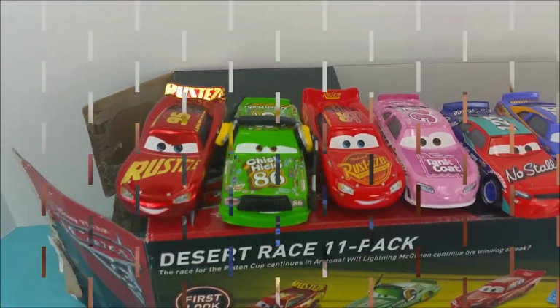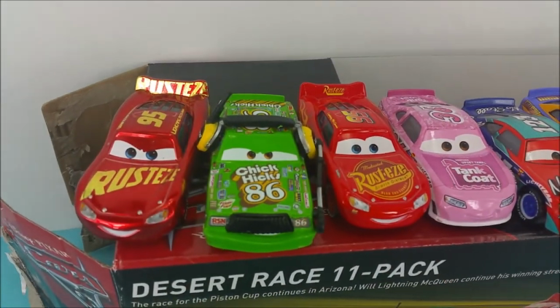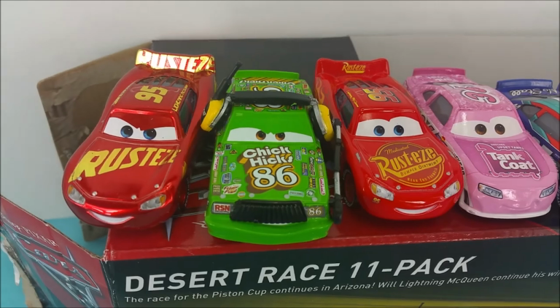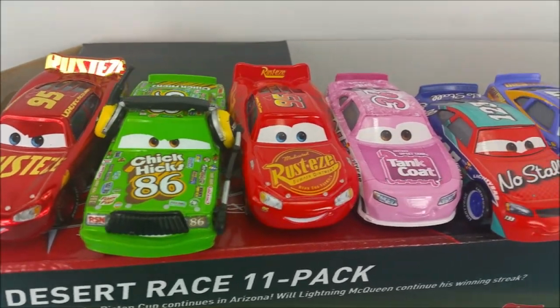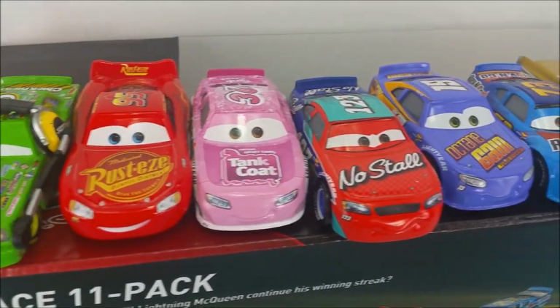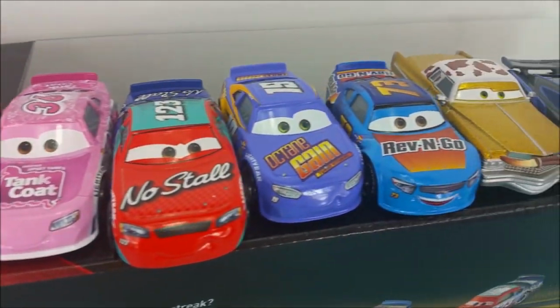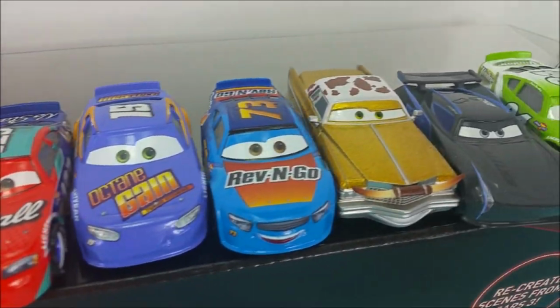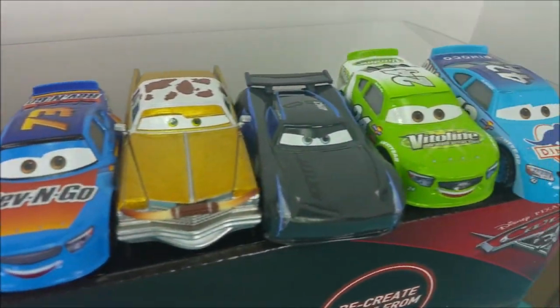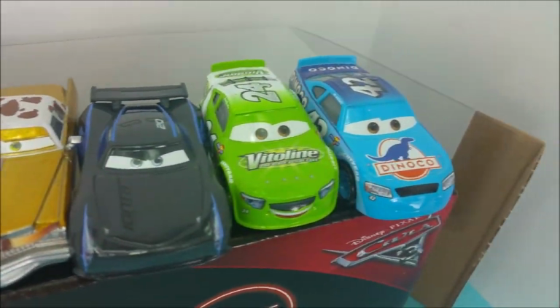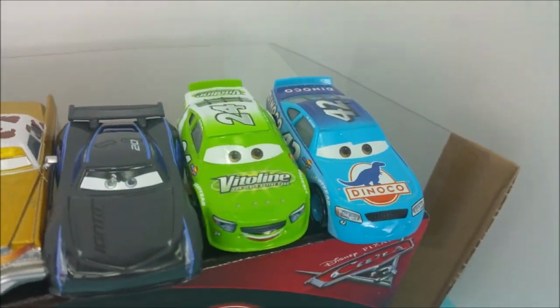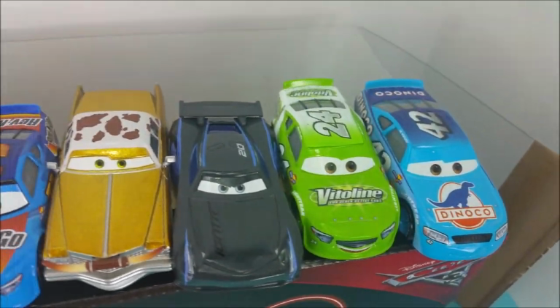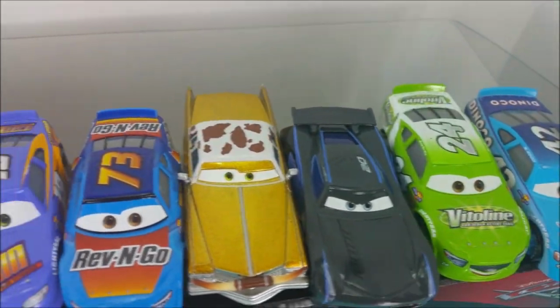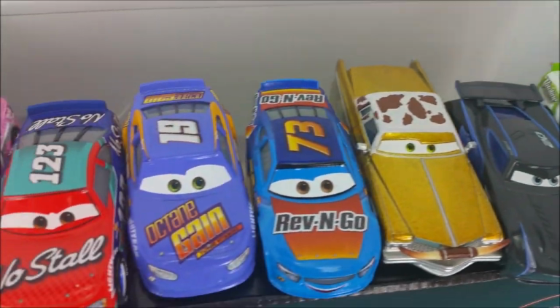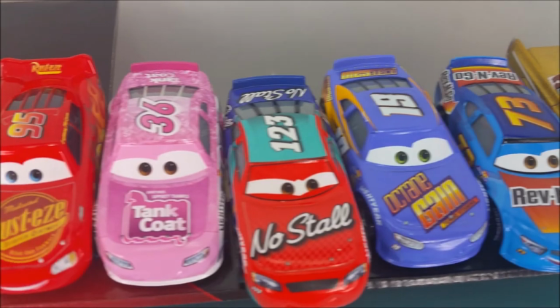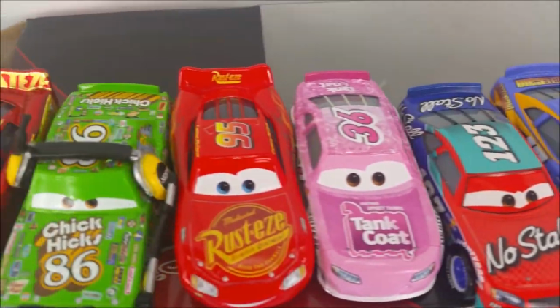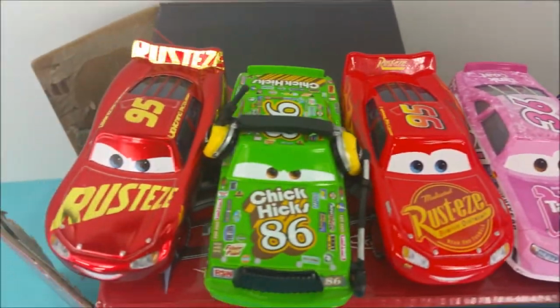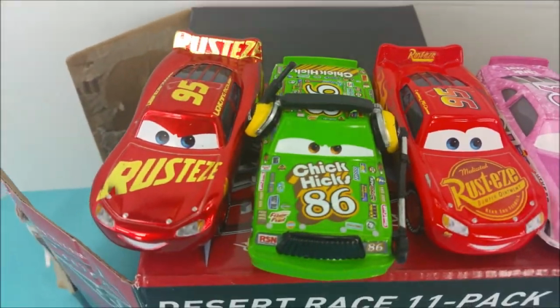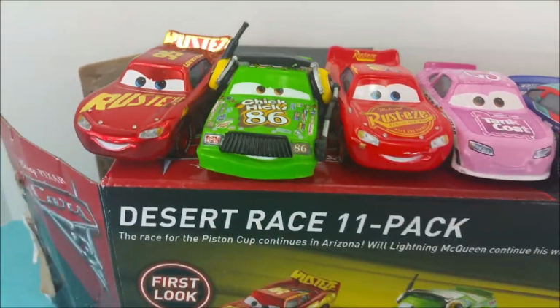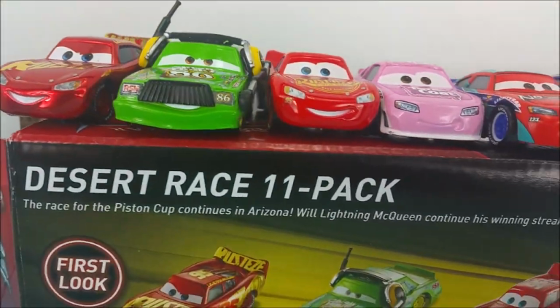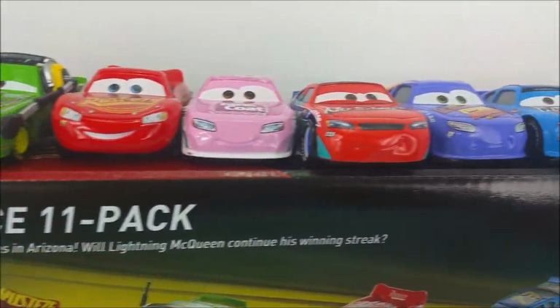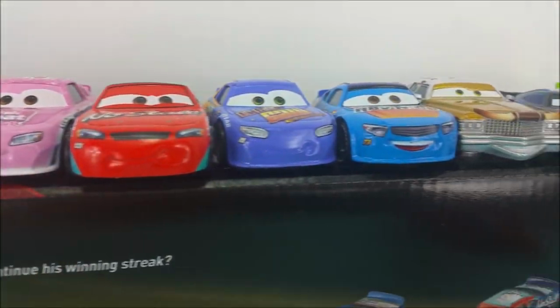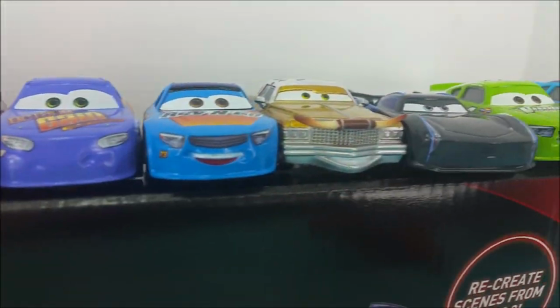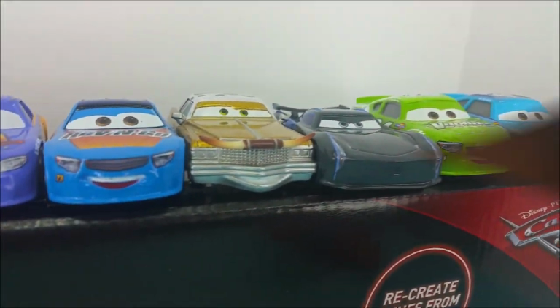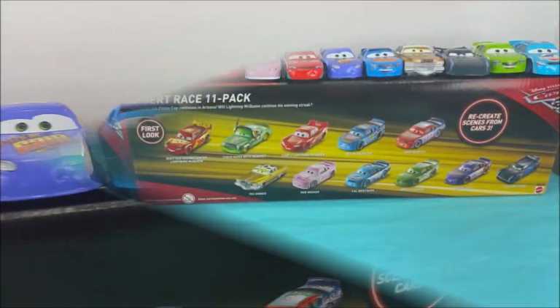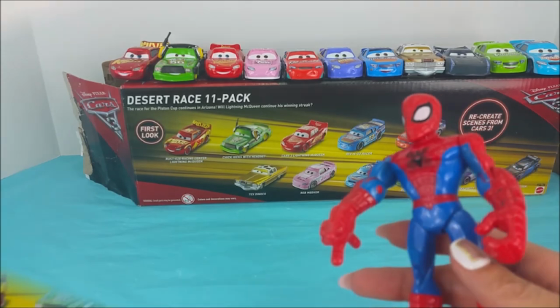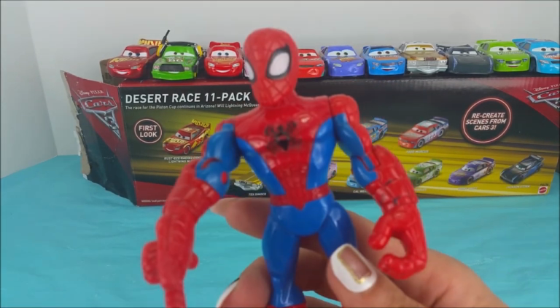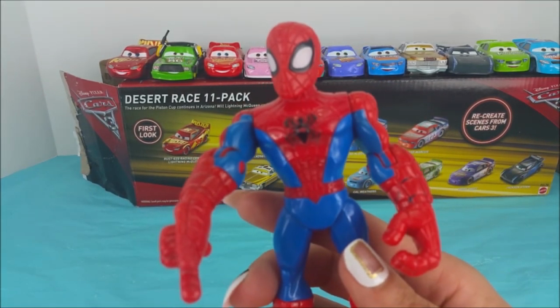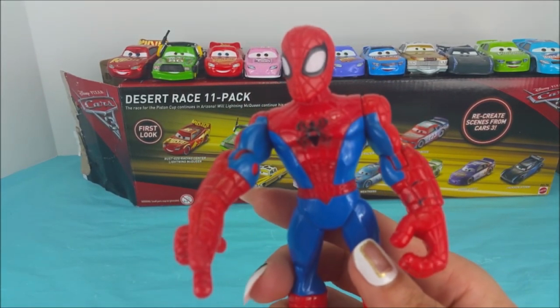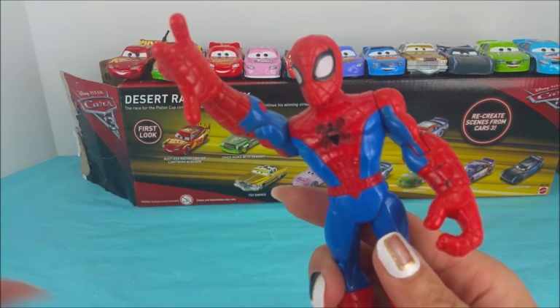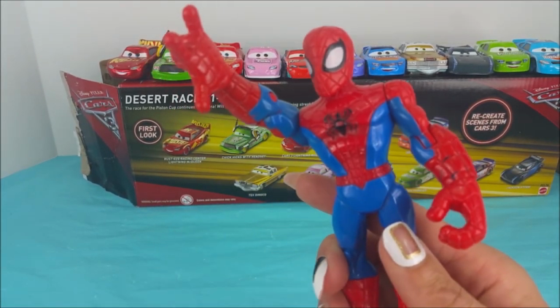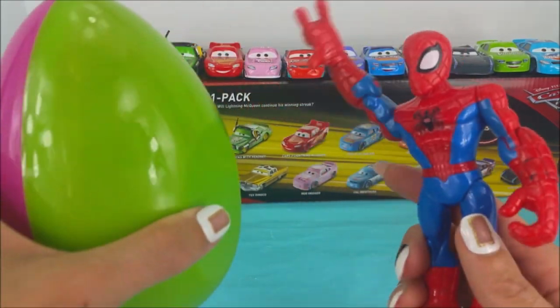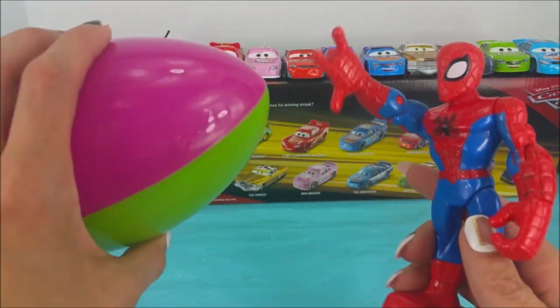We have all 11 race cars out of the packaging now and they are ready to do some racing. Check out all those cool colors, lots of numbers. And do you know what it's time for now? It's surprise egg time!